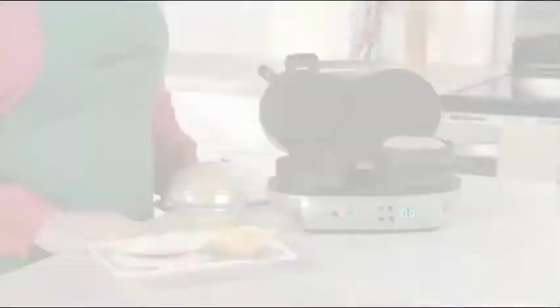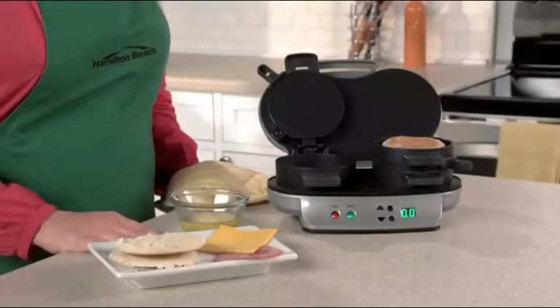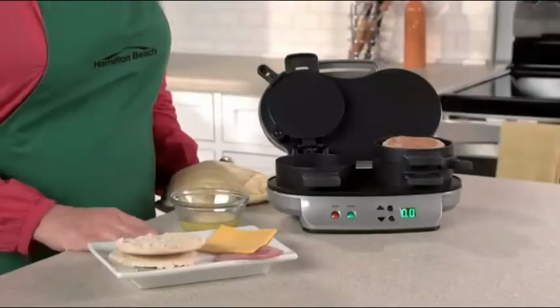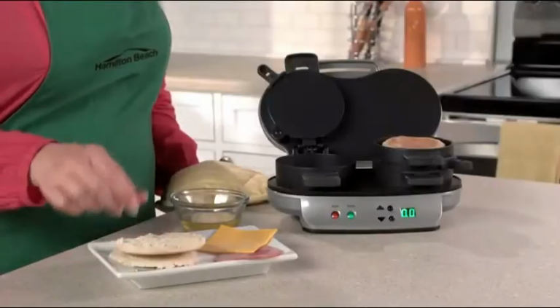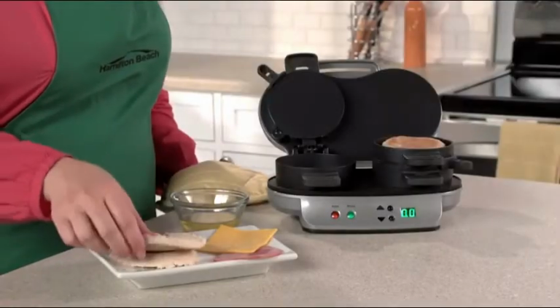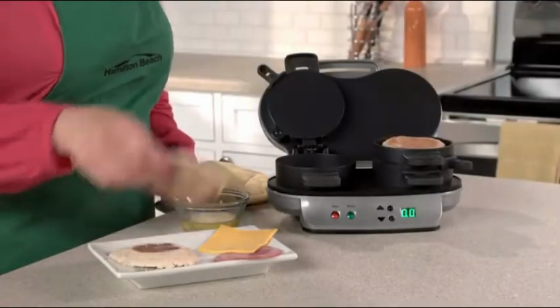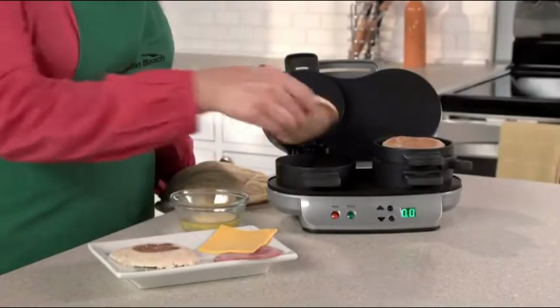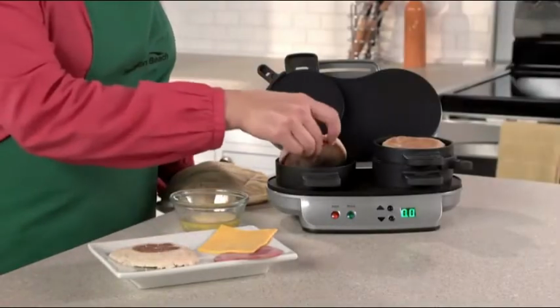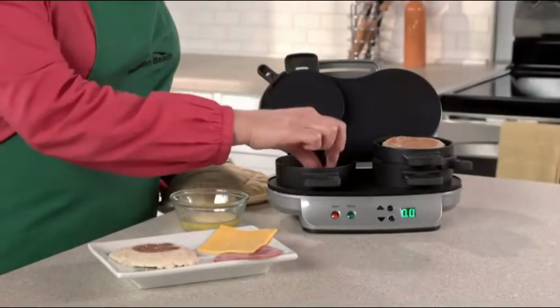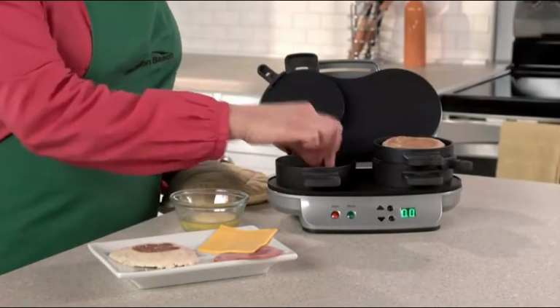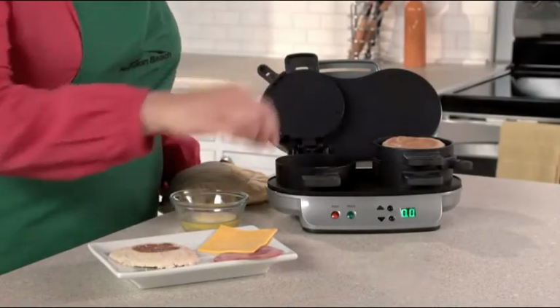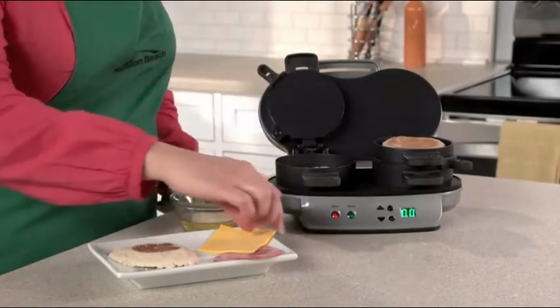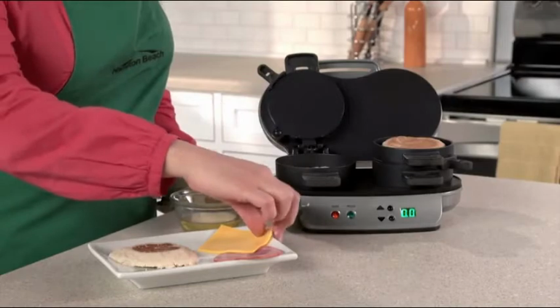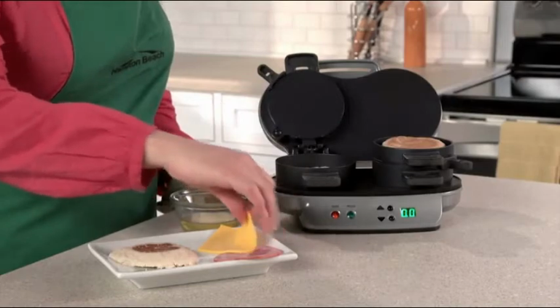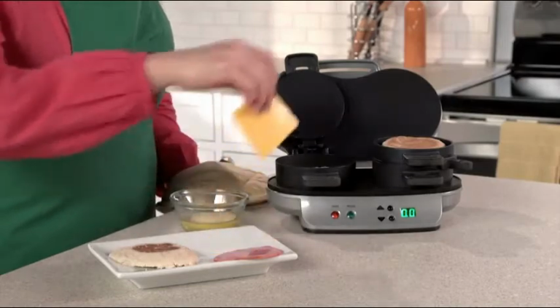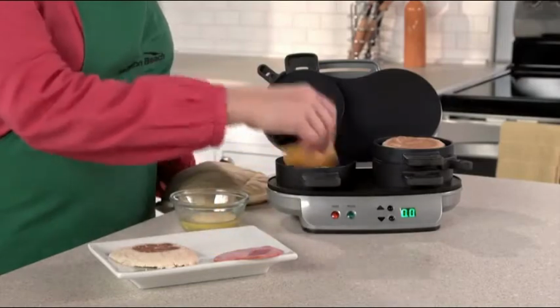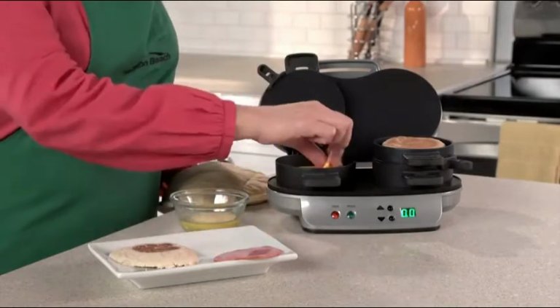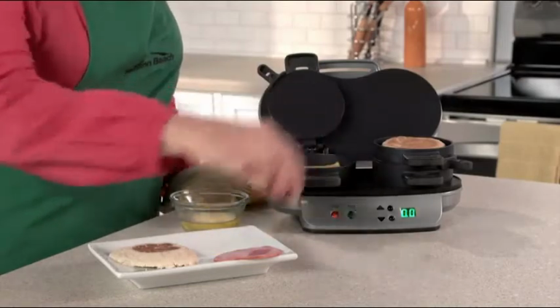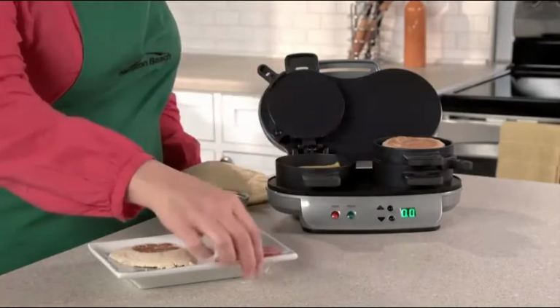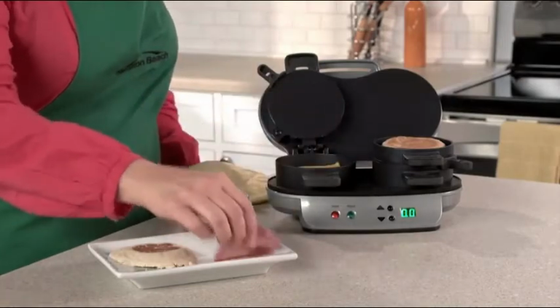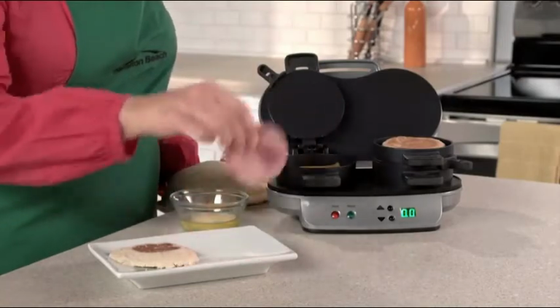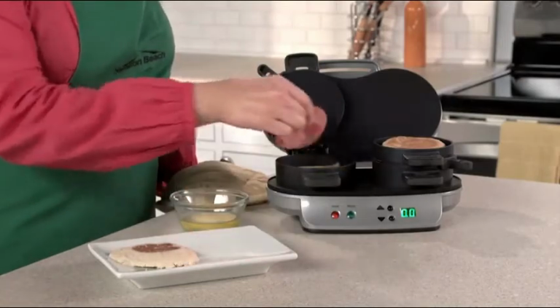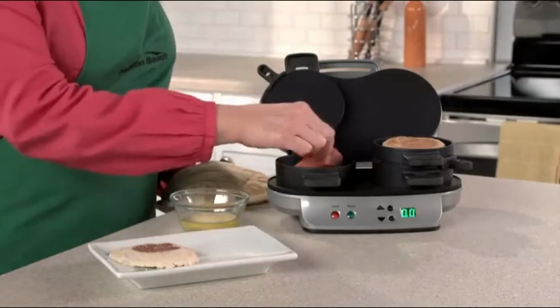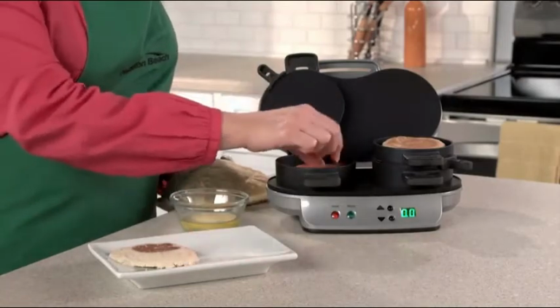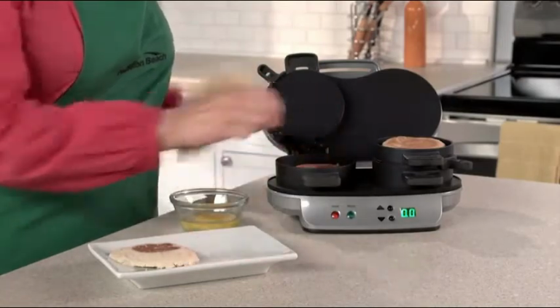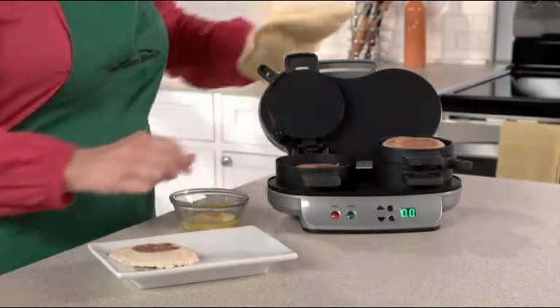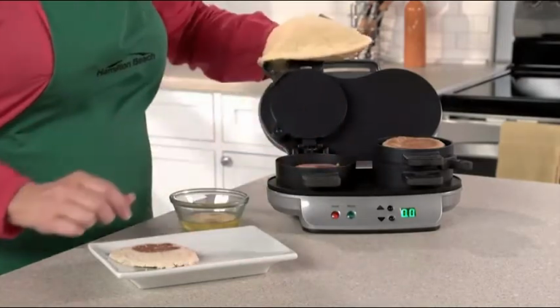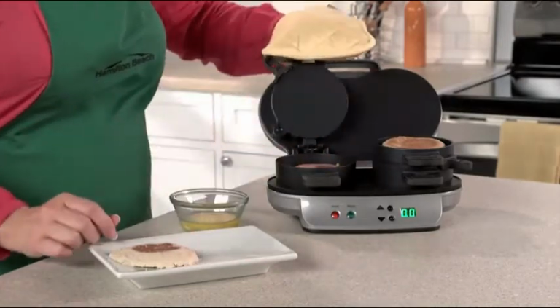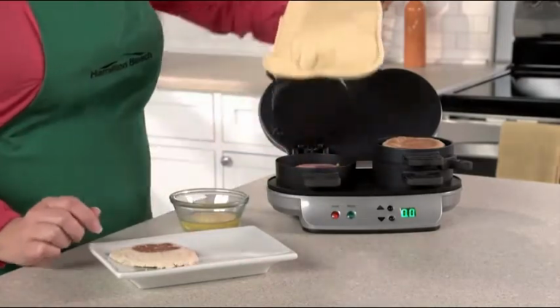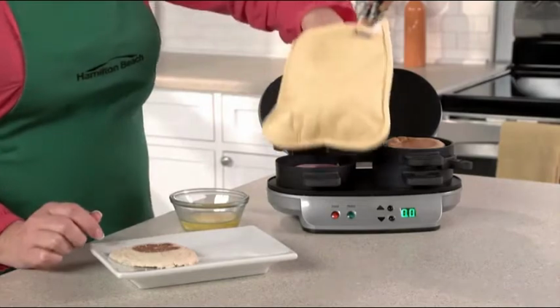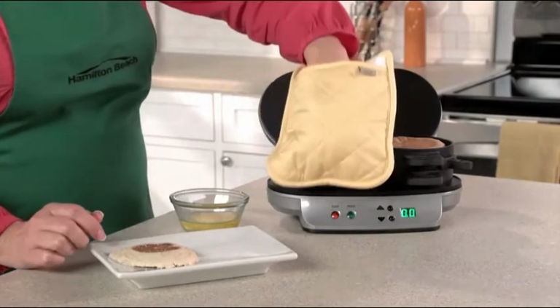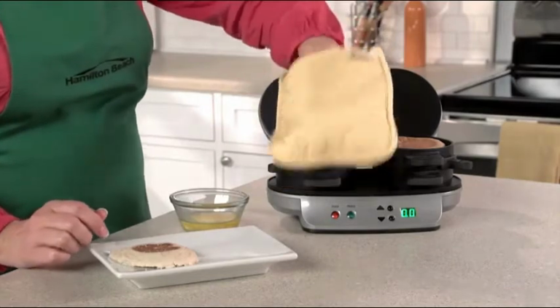Just choose the bread you love — English muffin, biscuit, bagel, or even pancakes. Then layer on your favorite toppings: cheese, pre-cooked meat, or veggies.